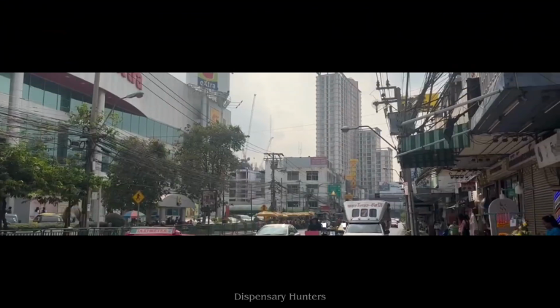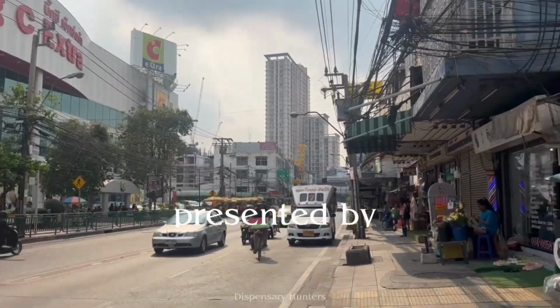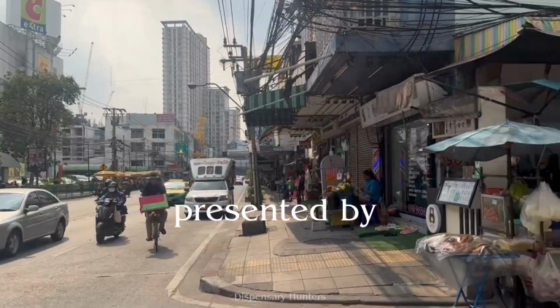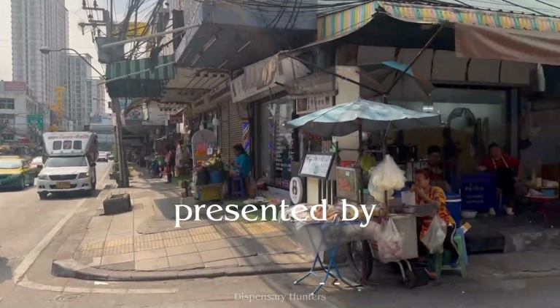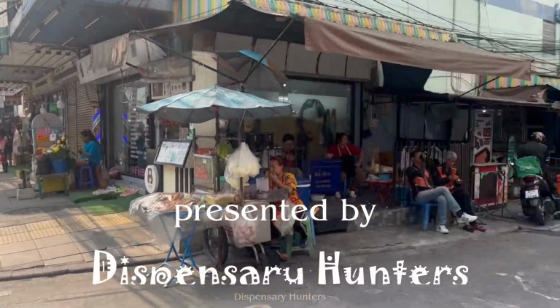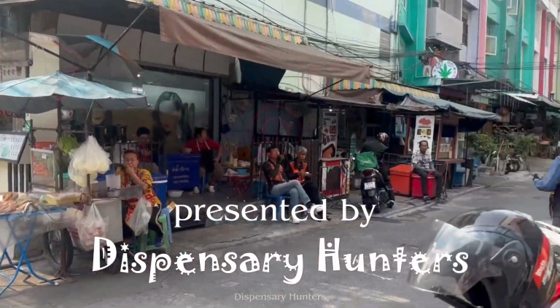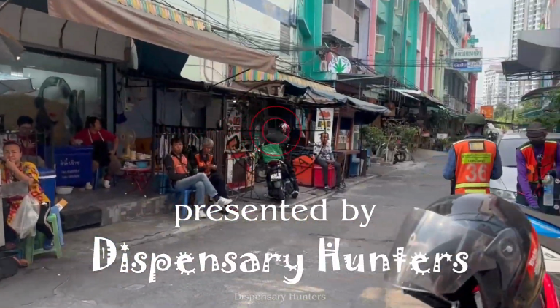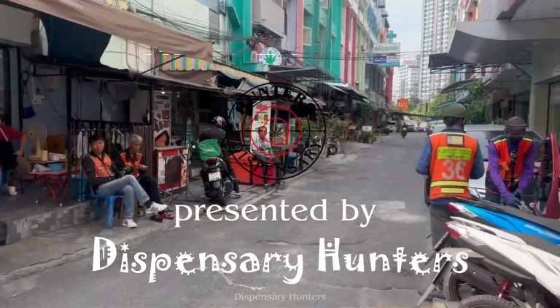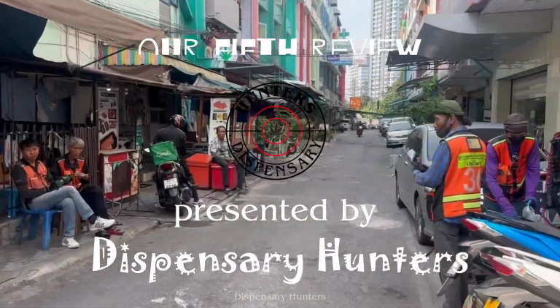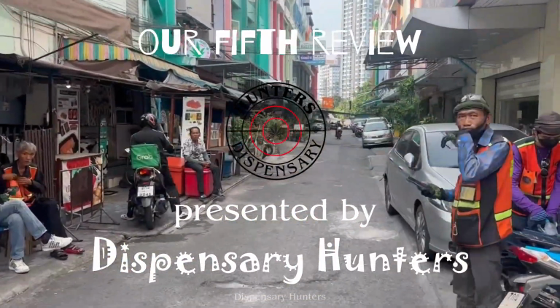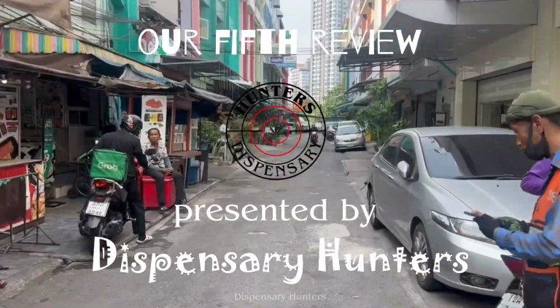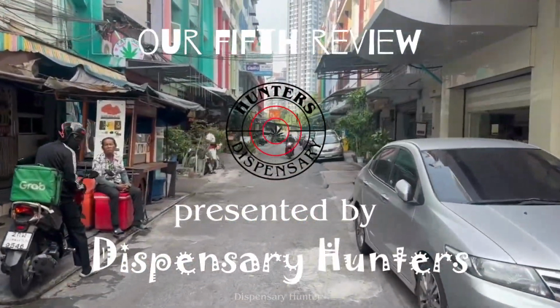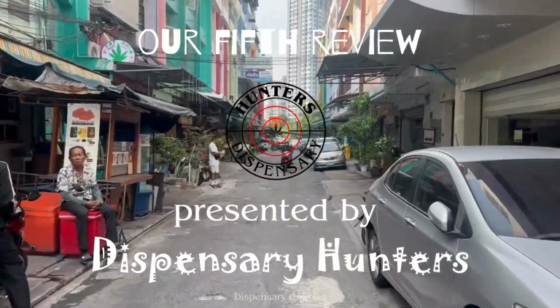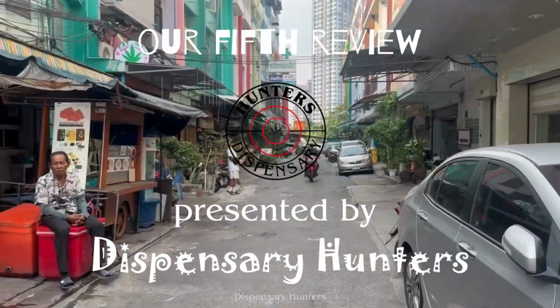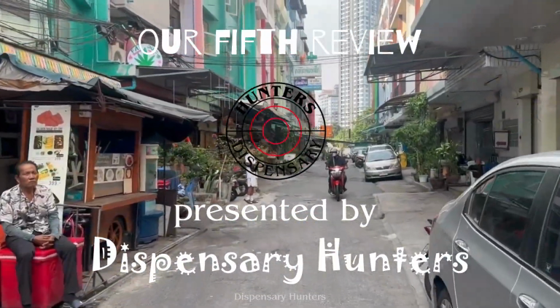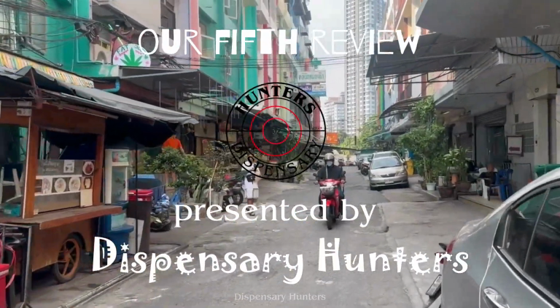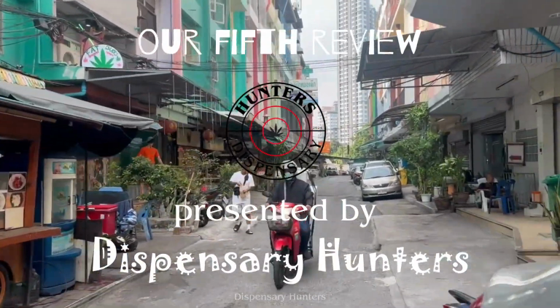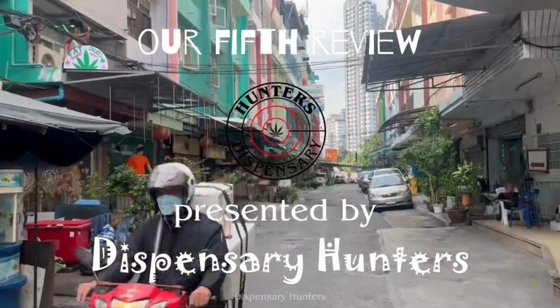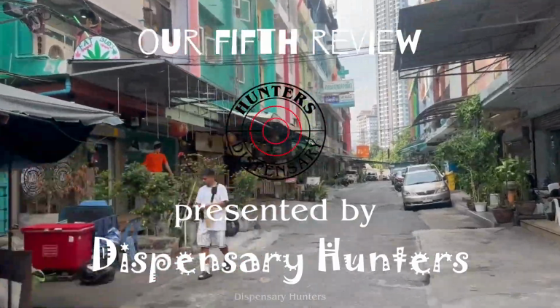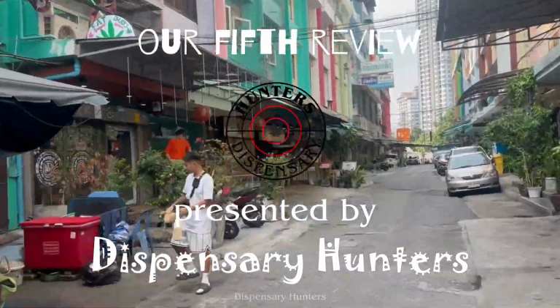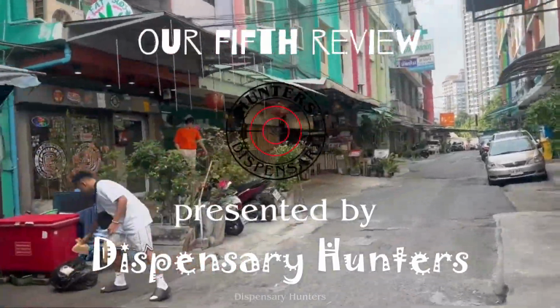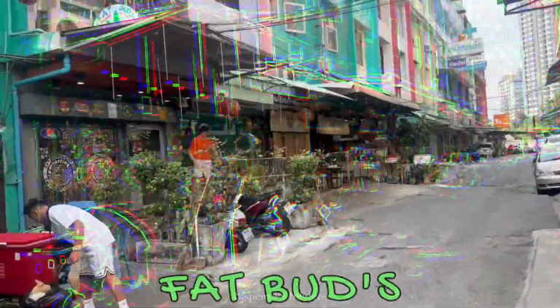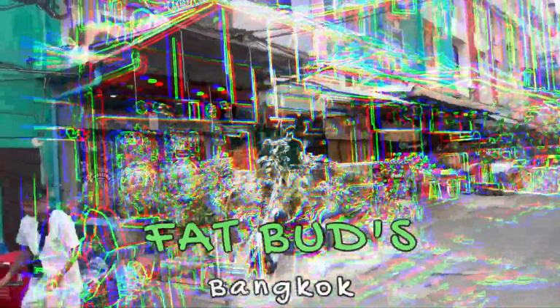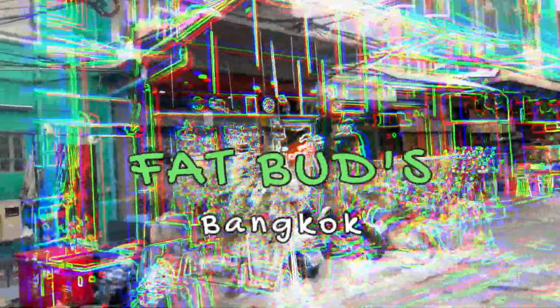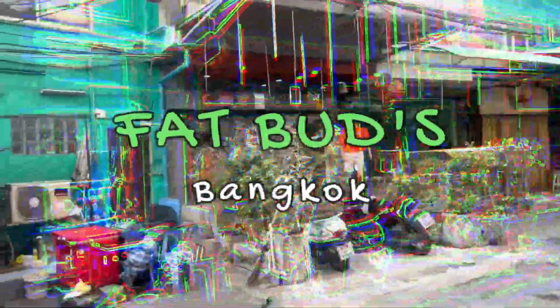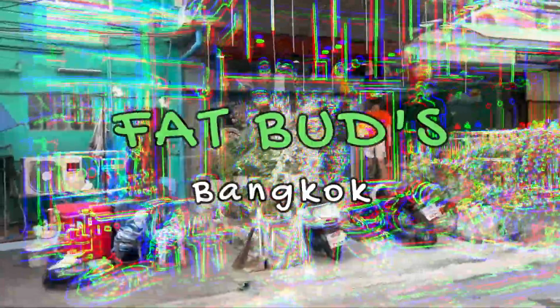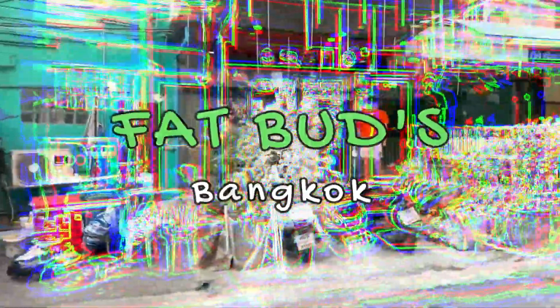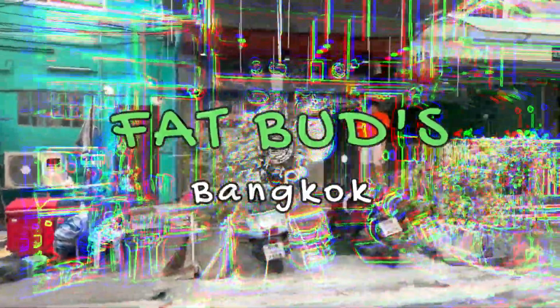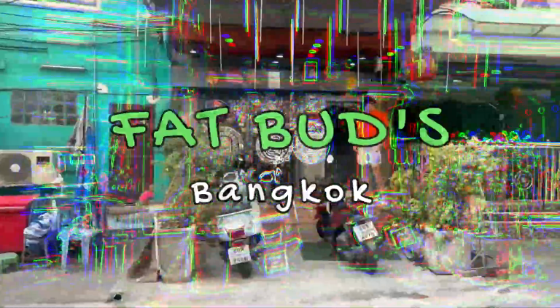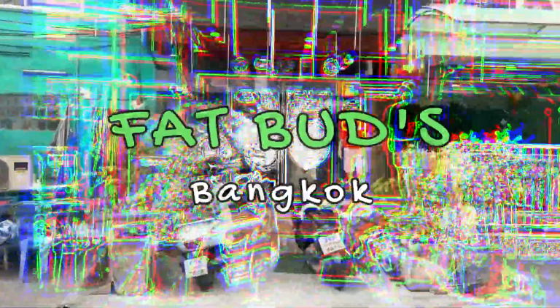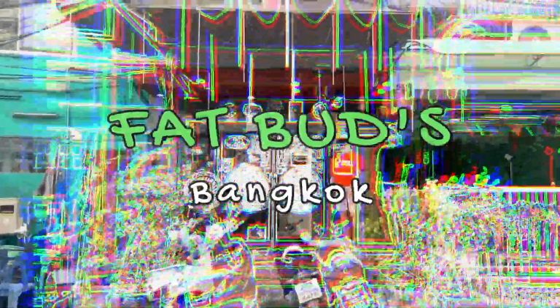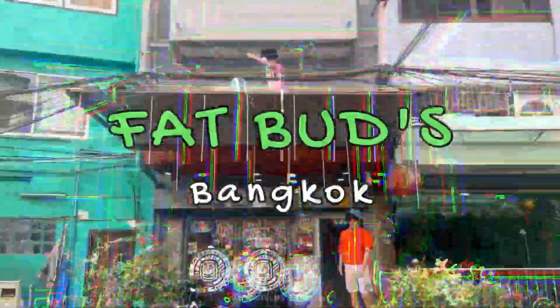Hey guys, welcome back to our review of dispensary stores. We are dispensary hunters currently living in Thailand. Our fifth review today is the Fat Buds Bangkok.